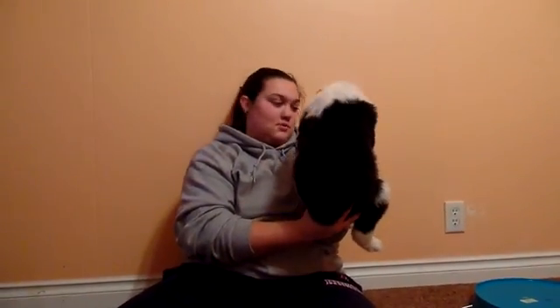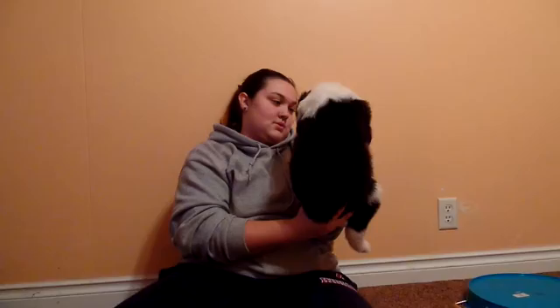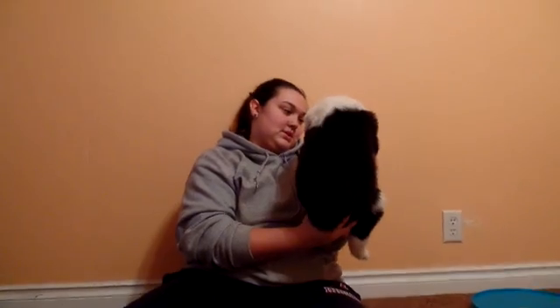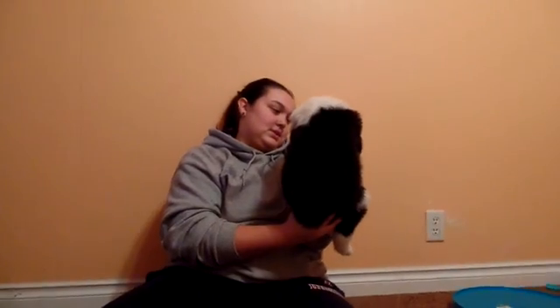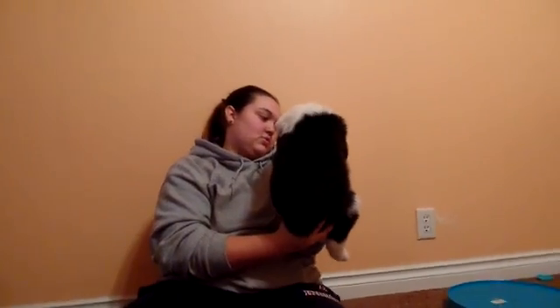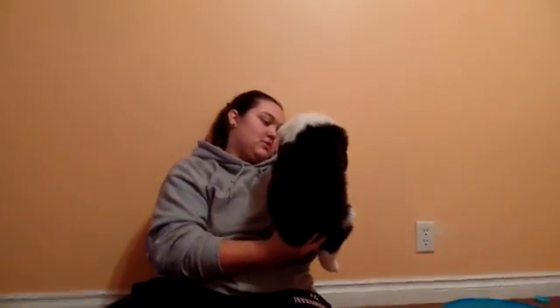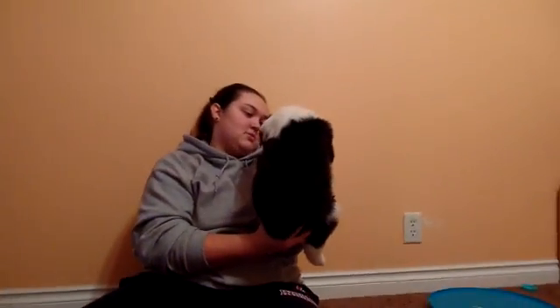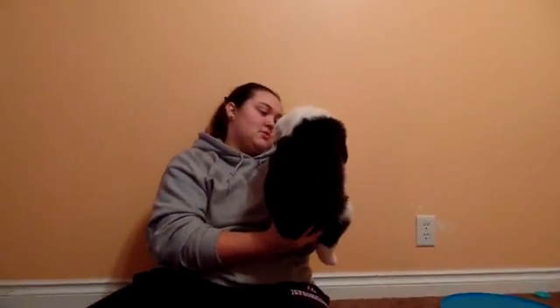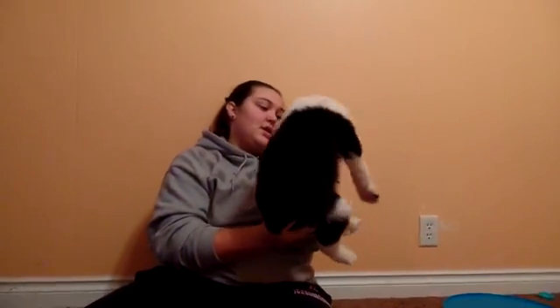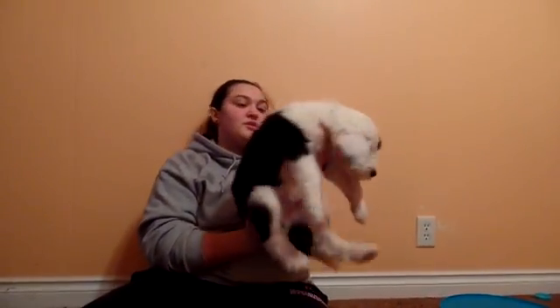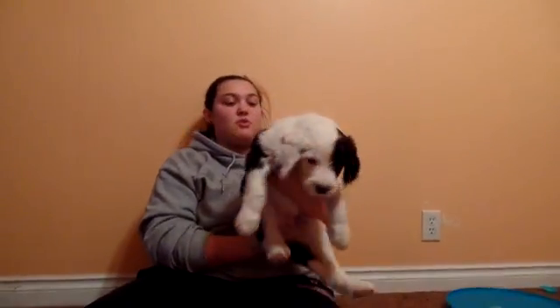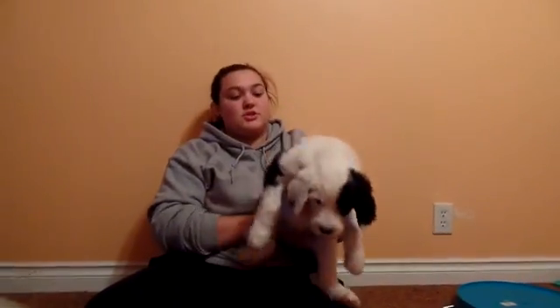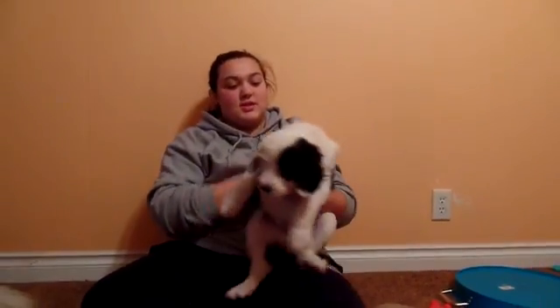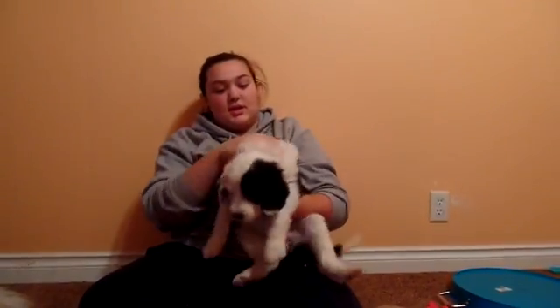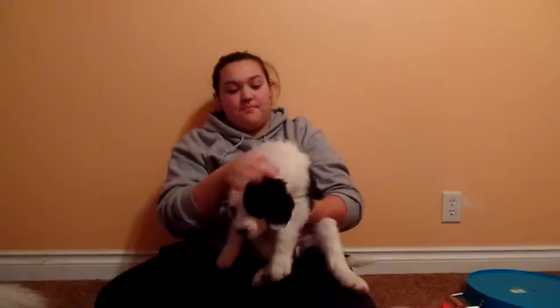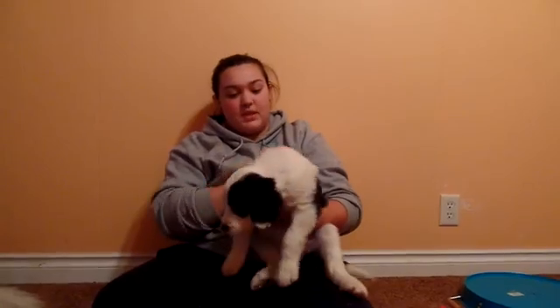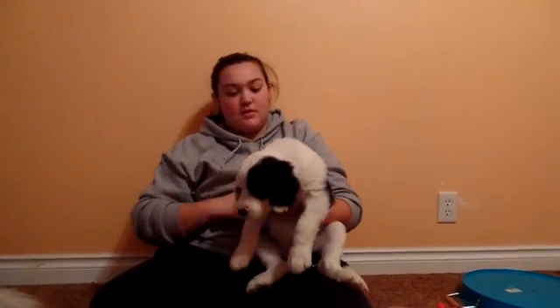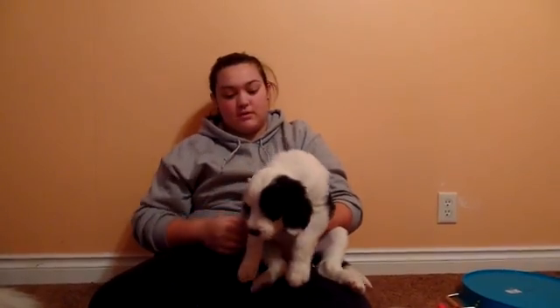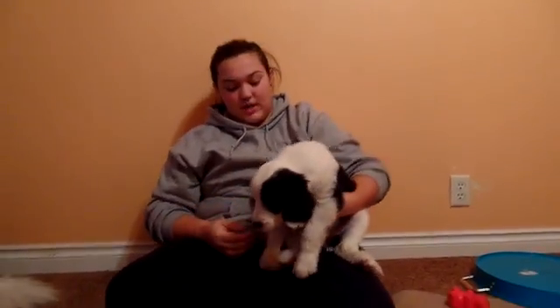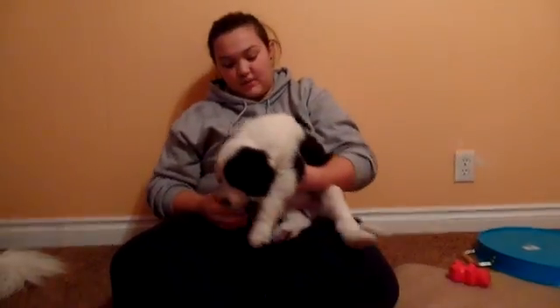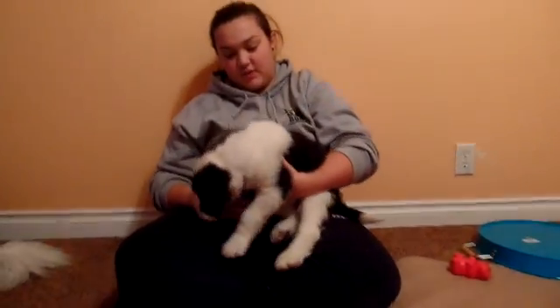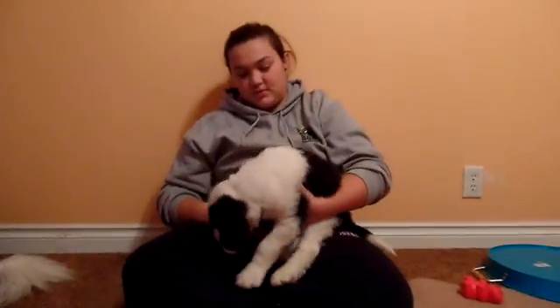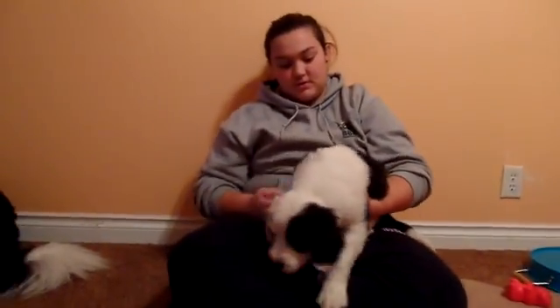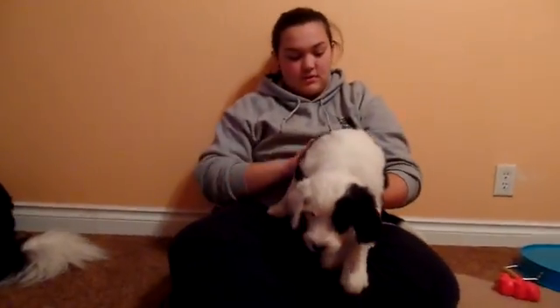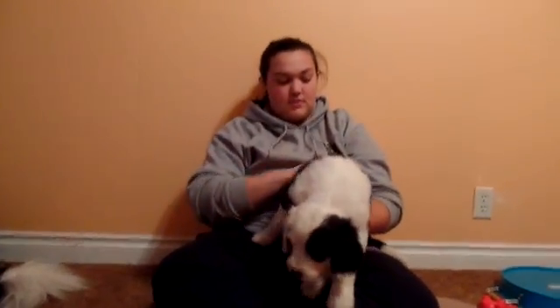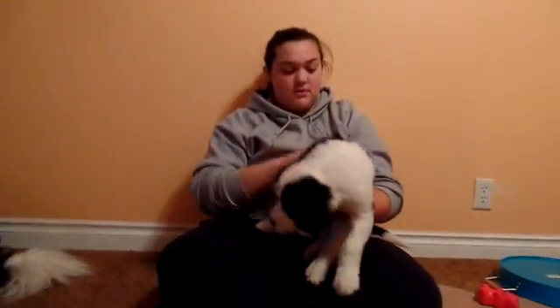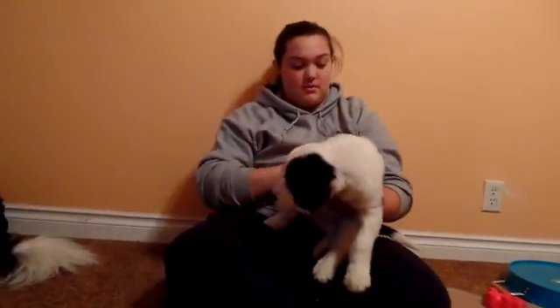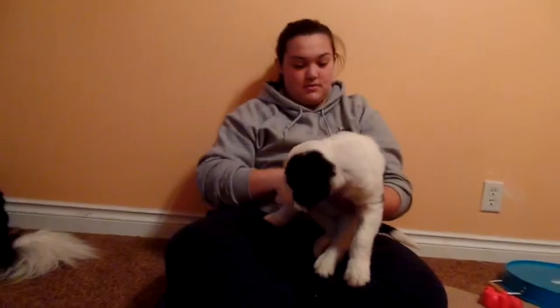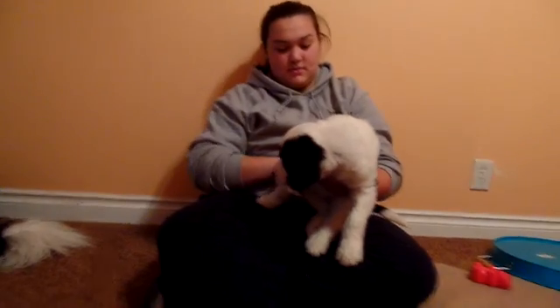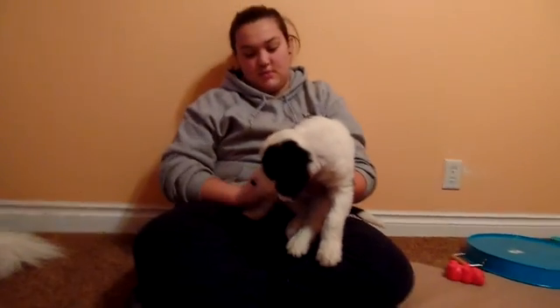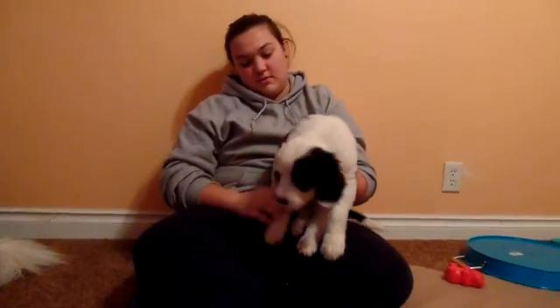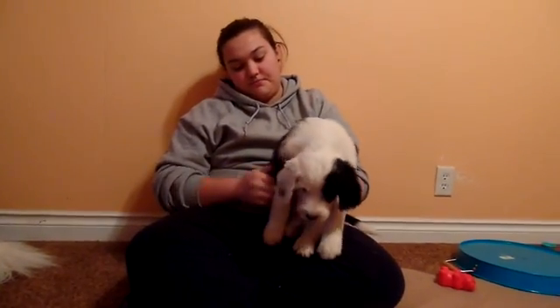She doesn't have any white markings on her back, and I think she's going to be gray. She's getting the ring around her eye, so she'll probably be gray and she'll look a lot like an old English sheepdog.